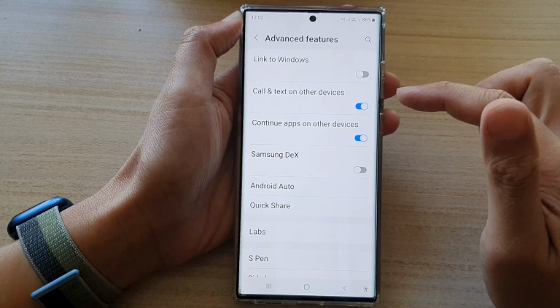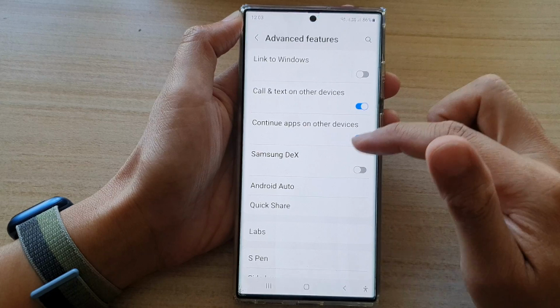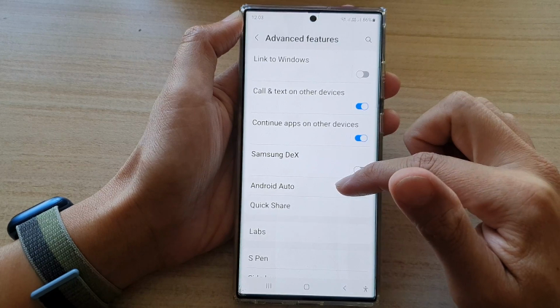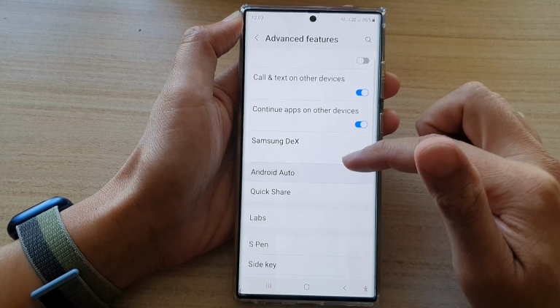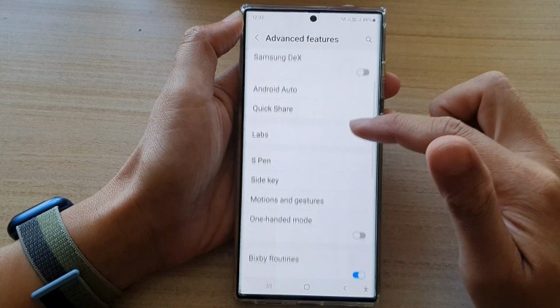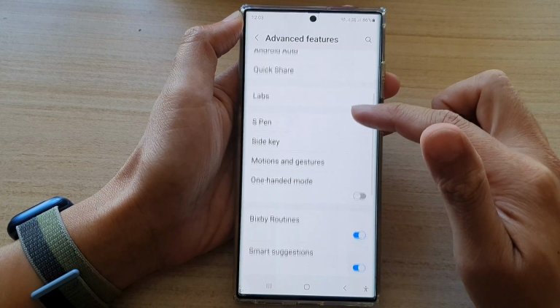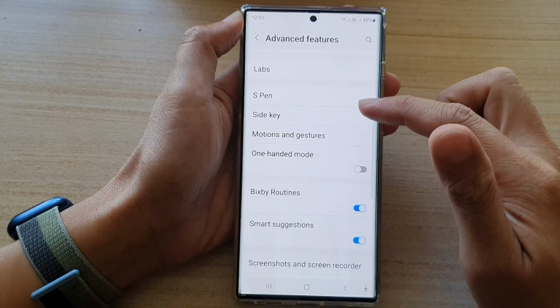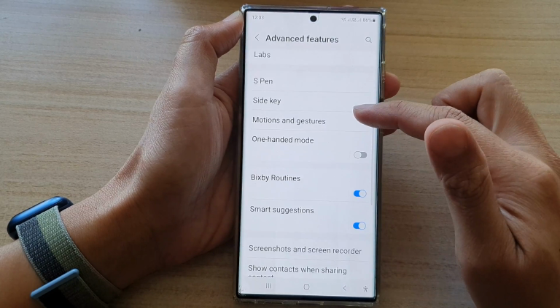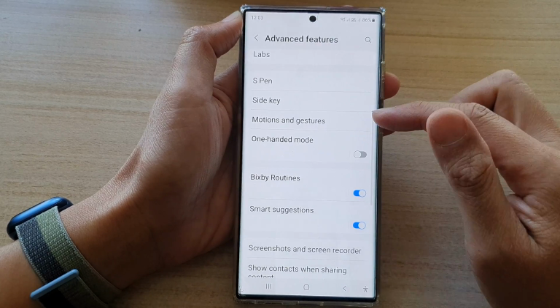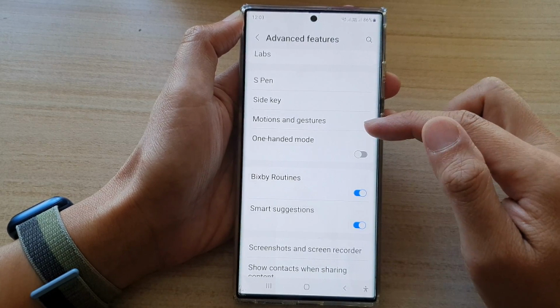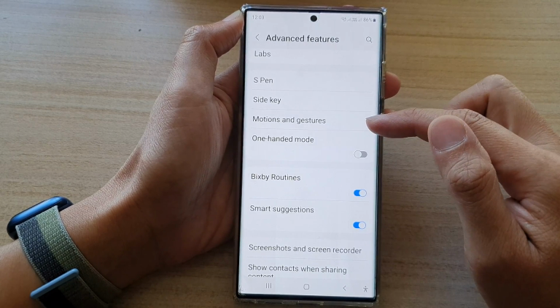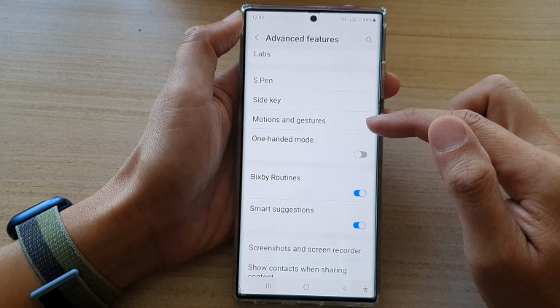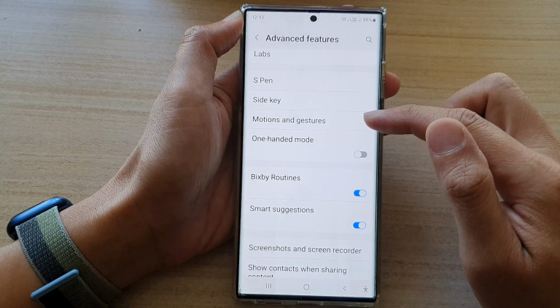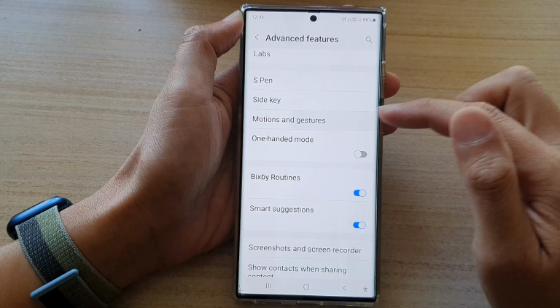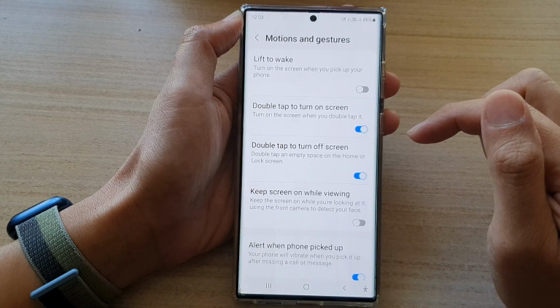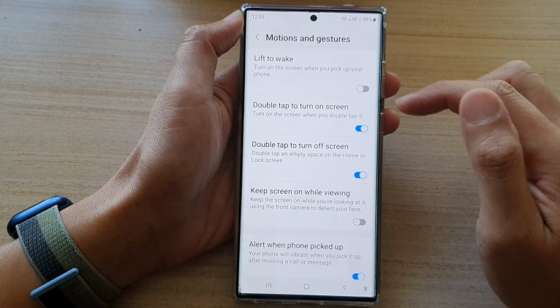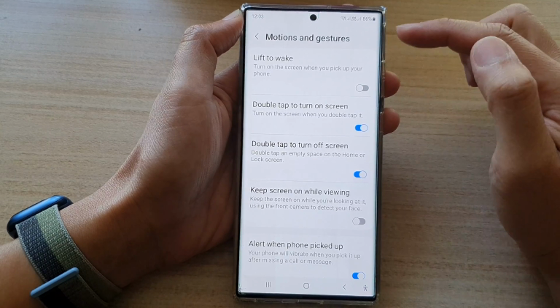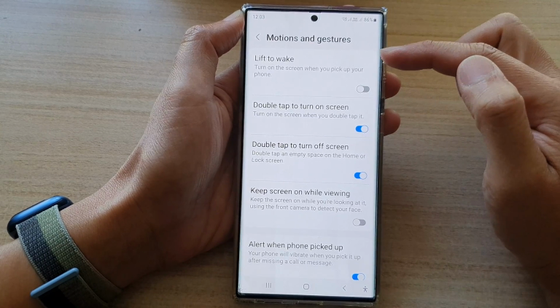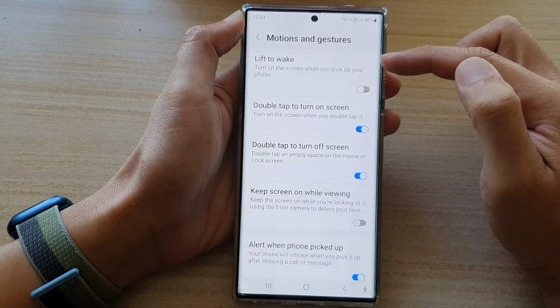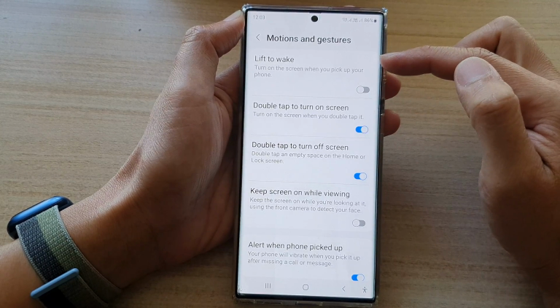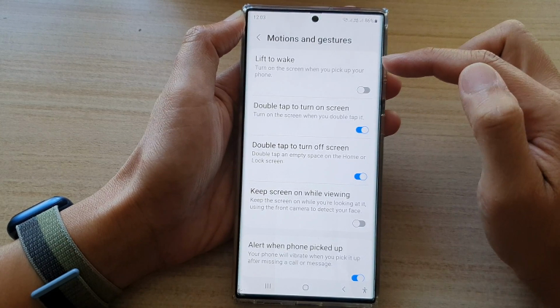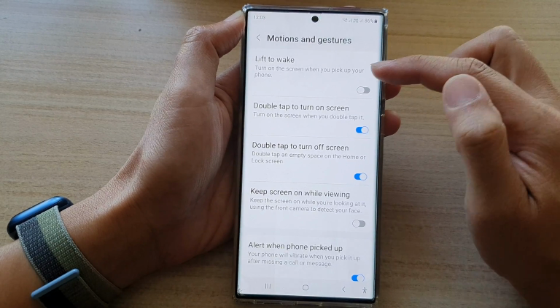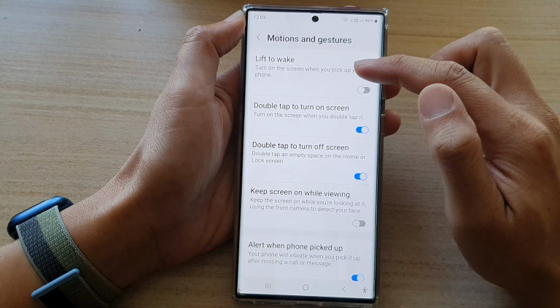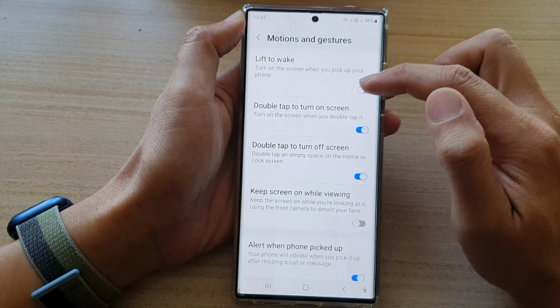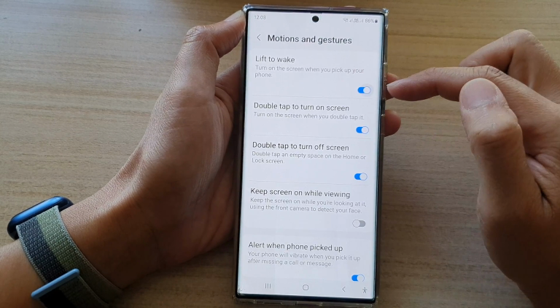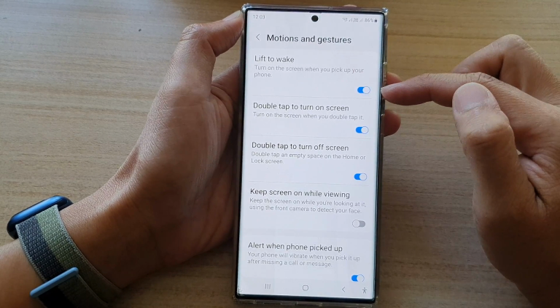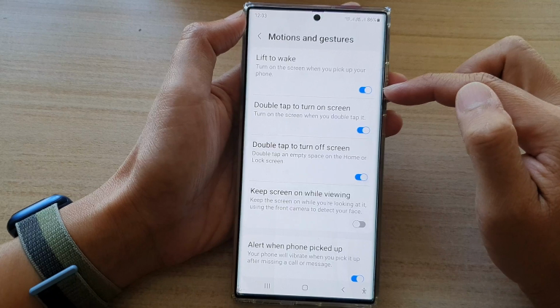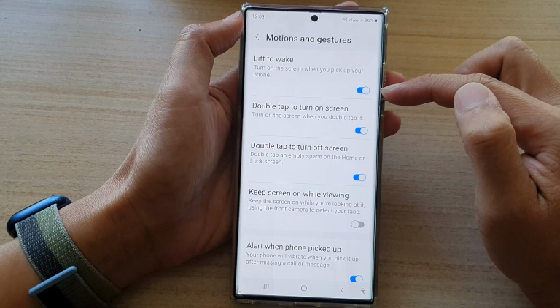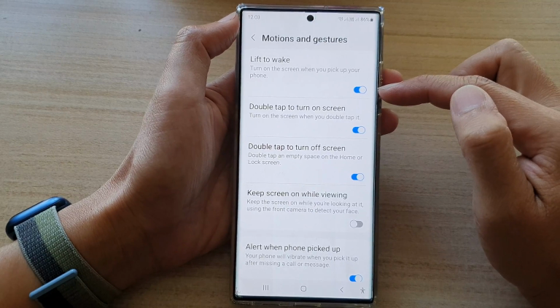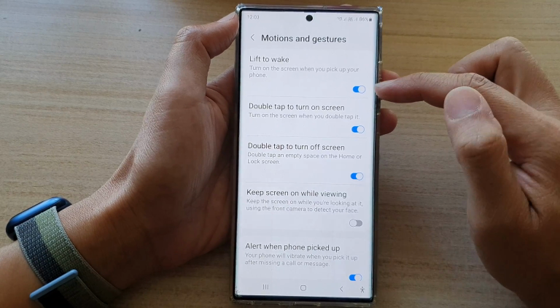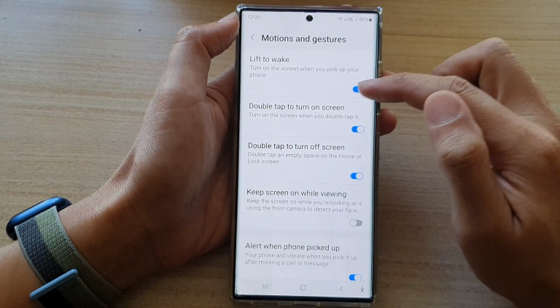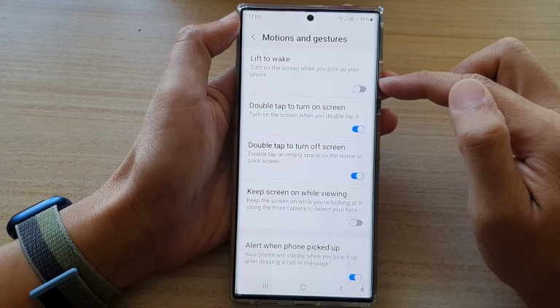In here, swipe up to go down and tap on motions and gestures. Next, on the first option on the list, tap on Lift to Wake, then tap on the toggle button to switch it on or turn it off.